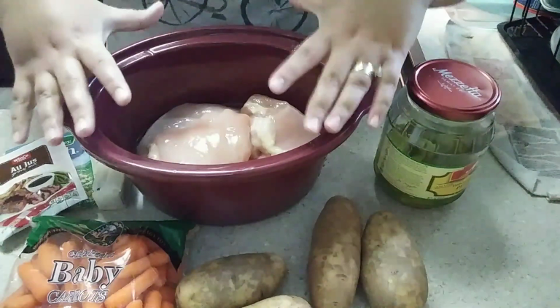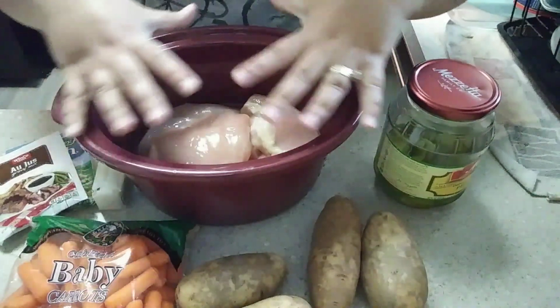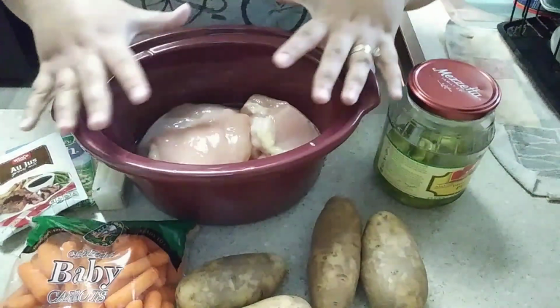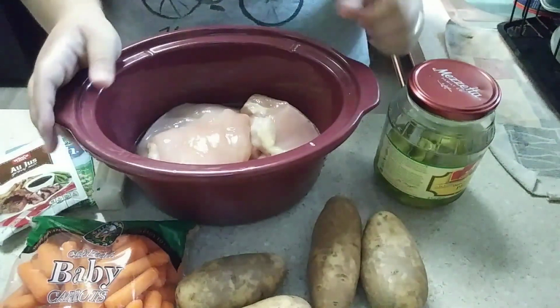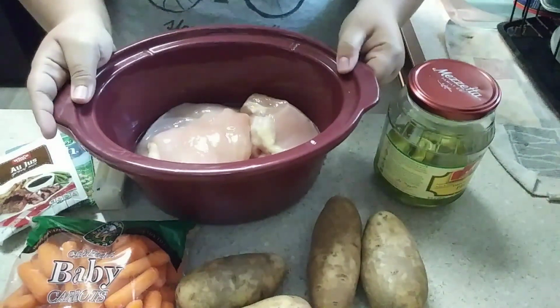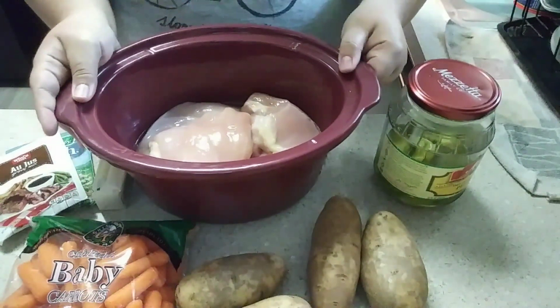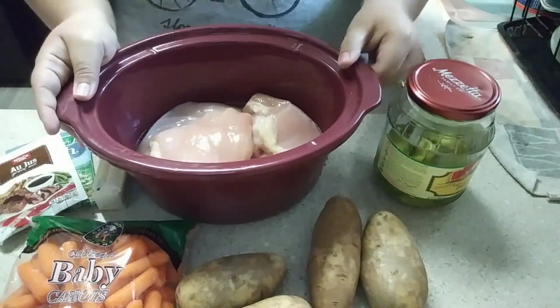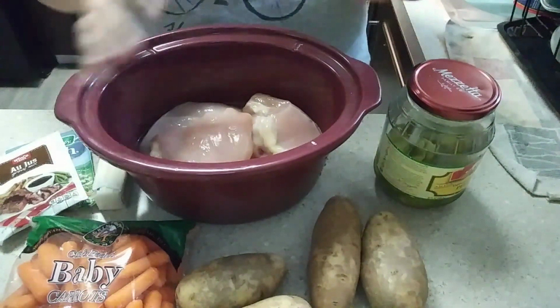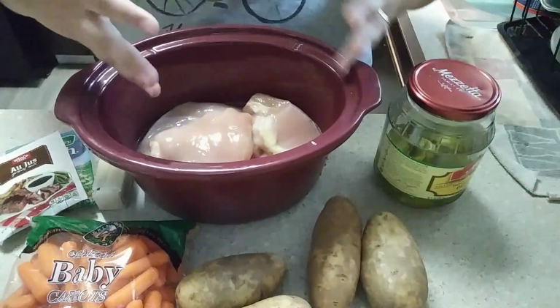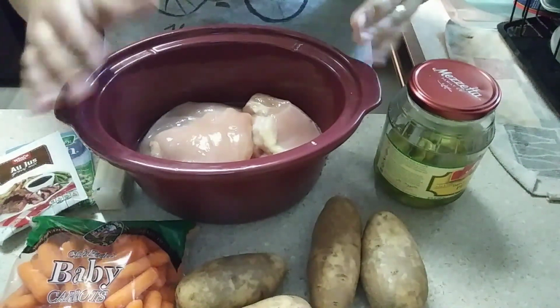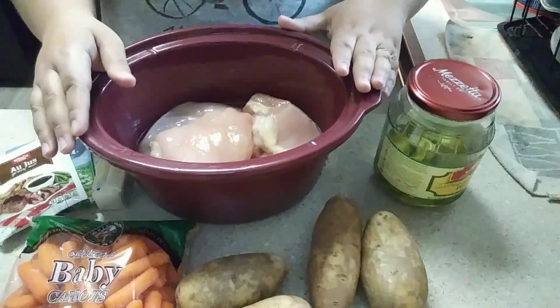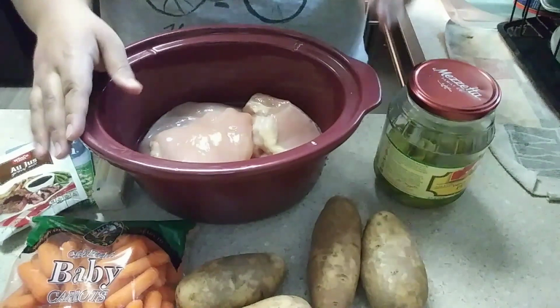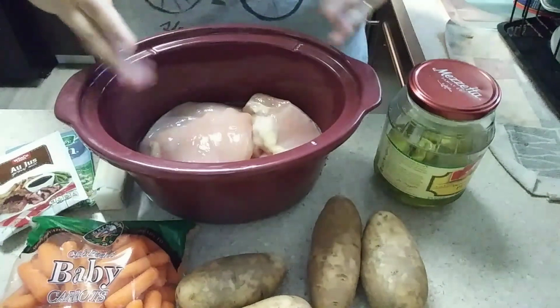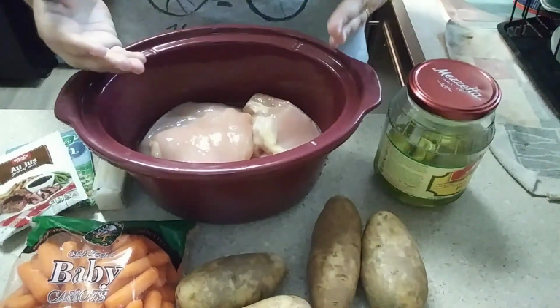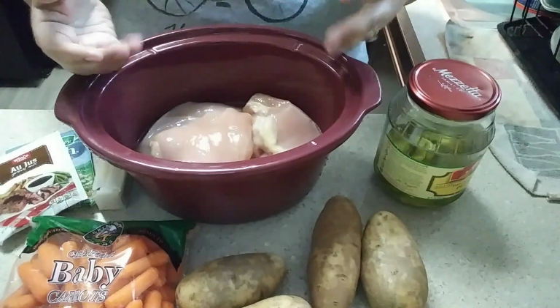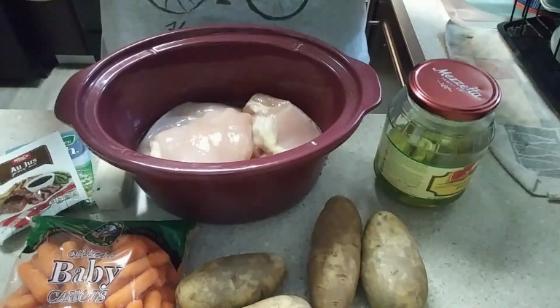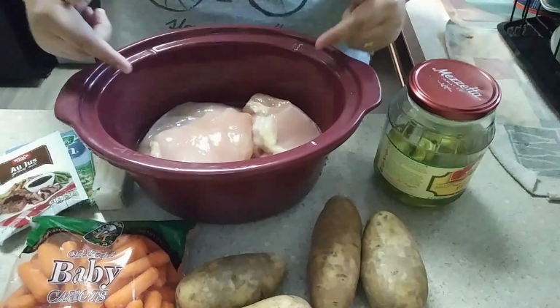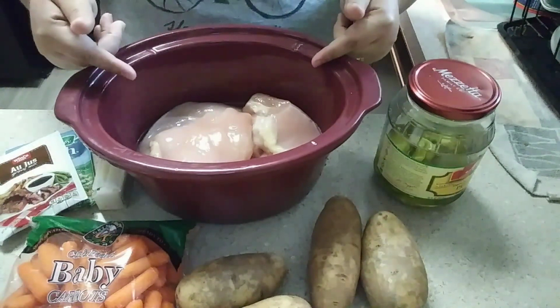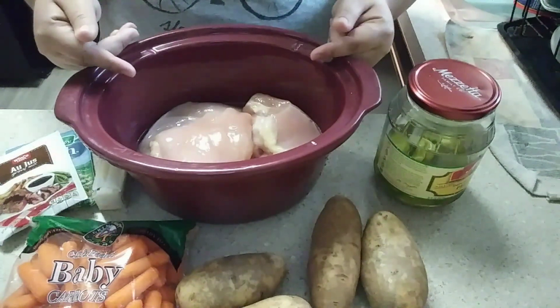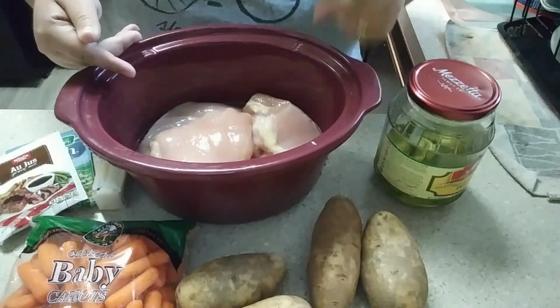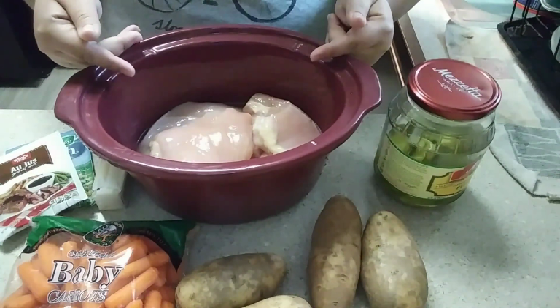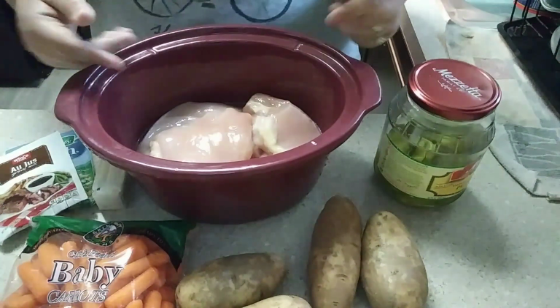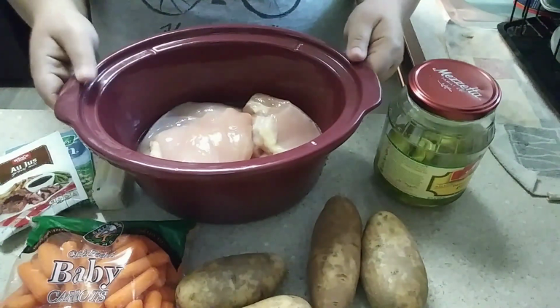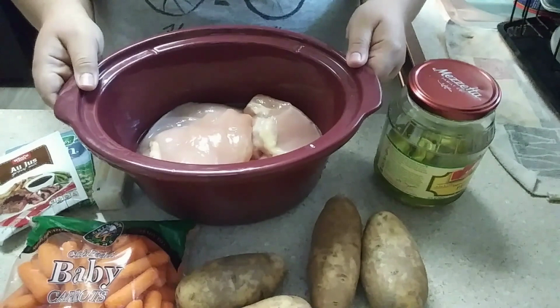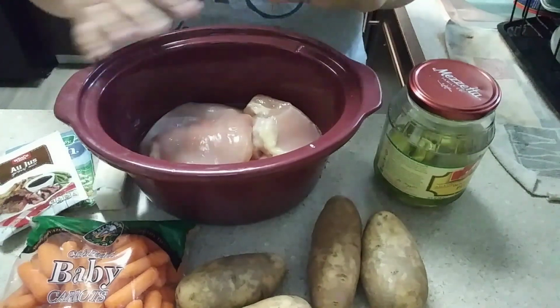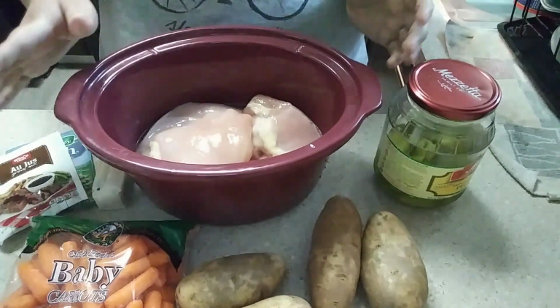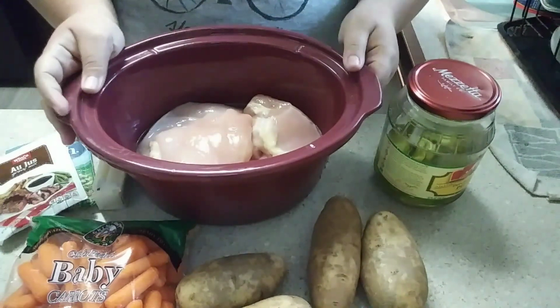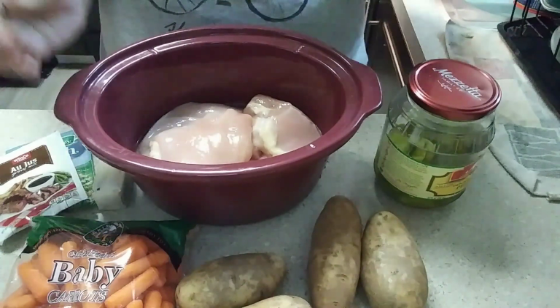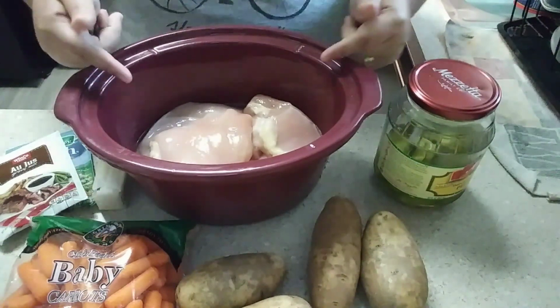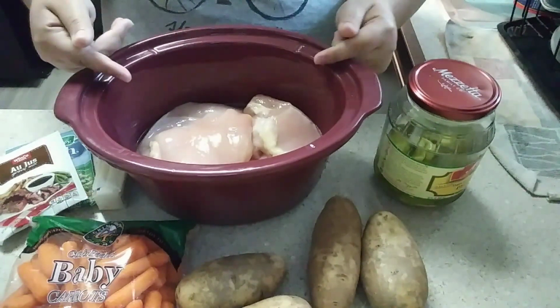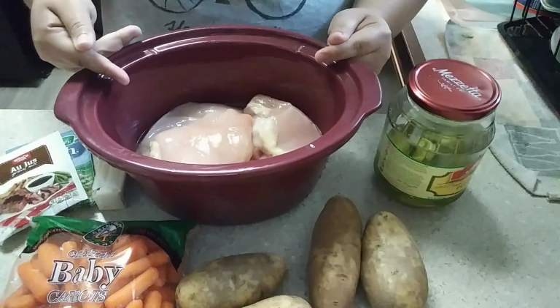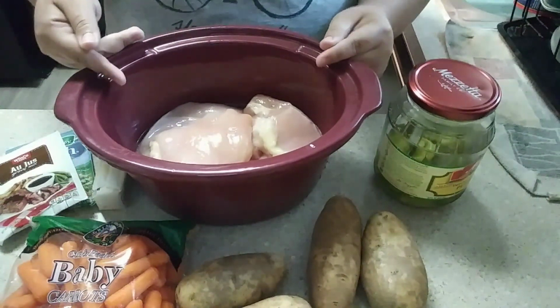Technically the original recipe does call for a beef roast. You could do it with a pork roast, but I honestly prefer it with chicken. I have tried it all three ways and I keep coming back to the chicken.